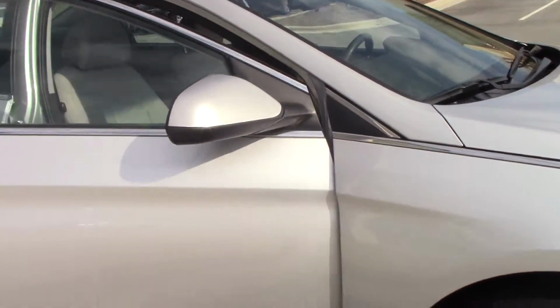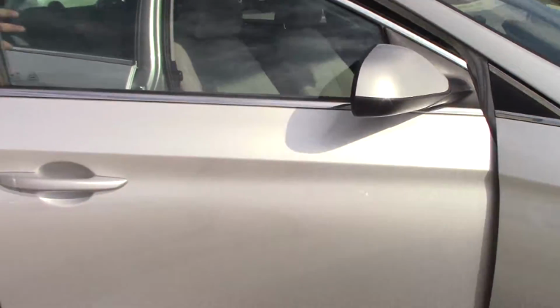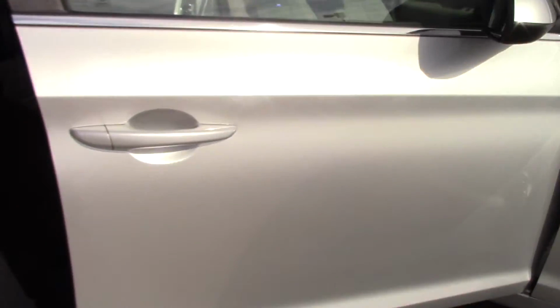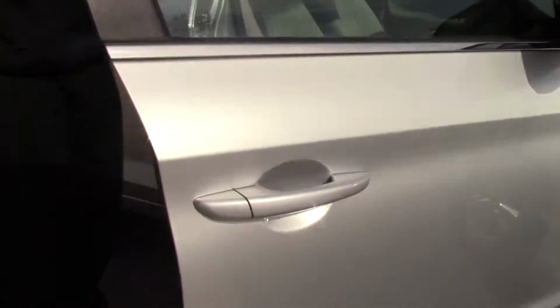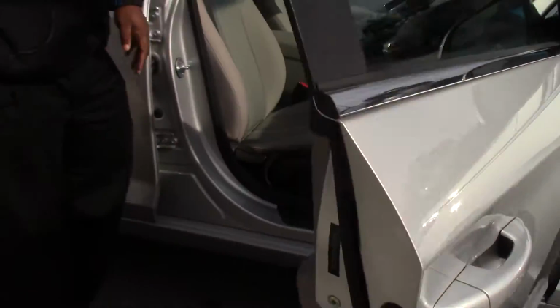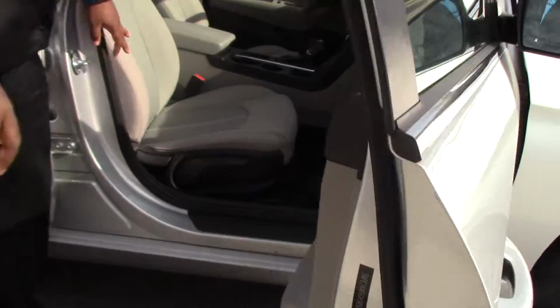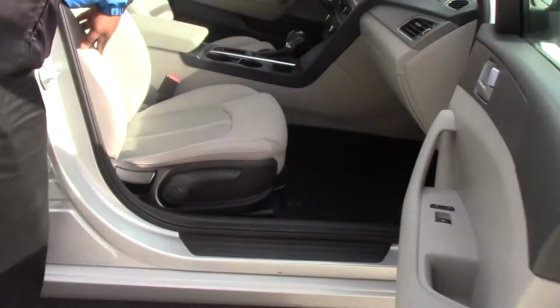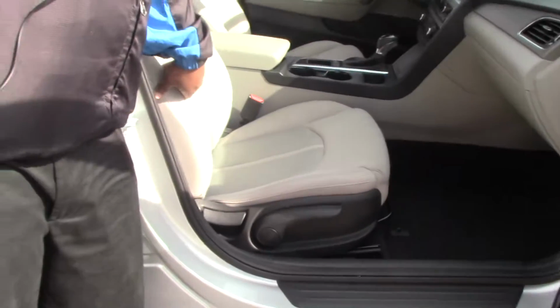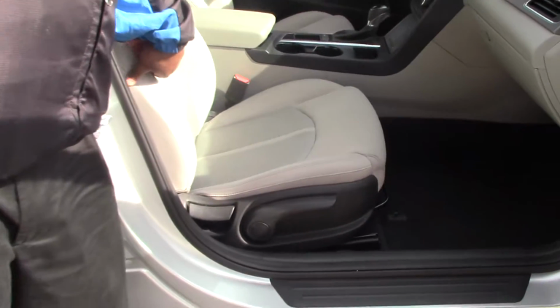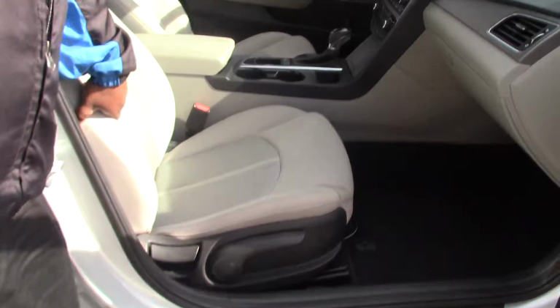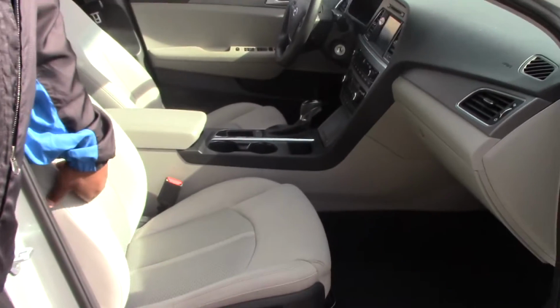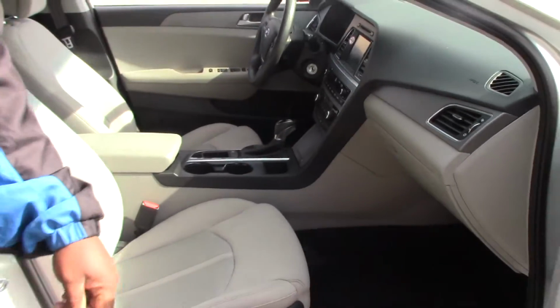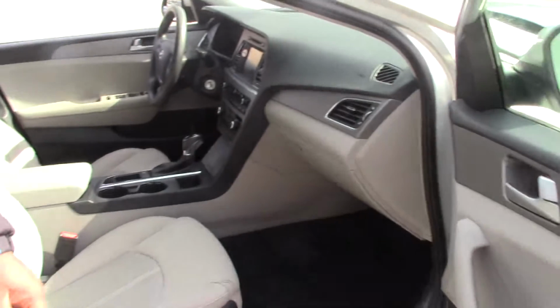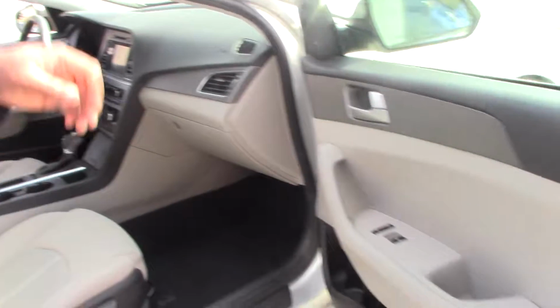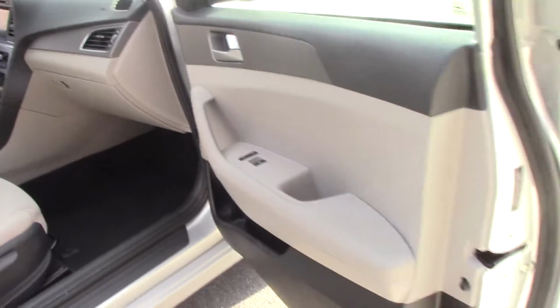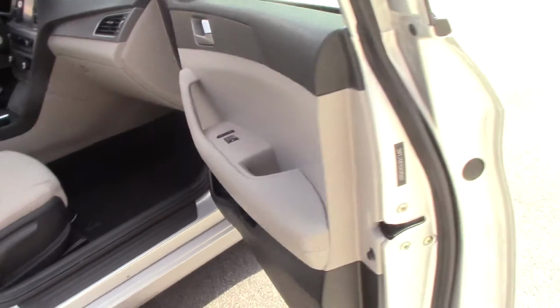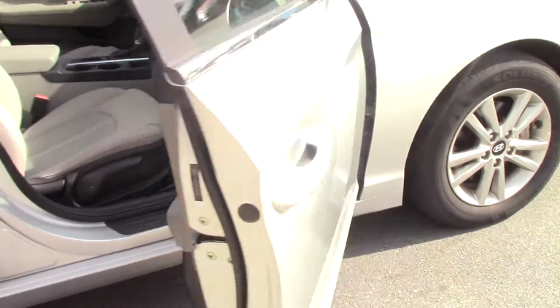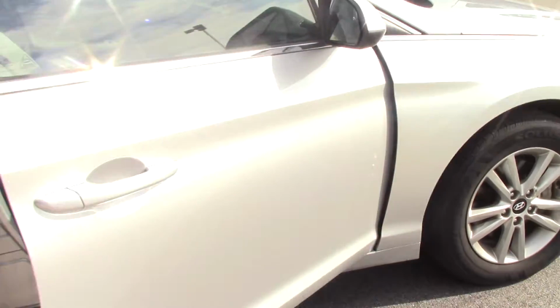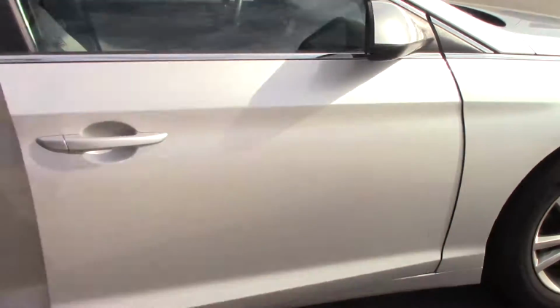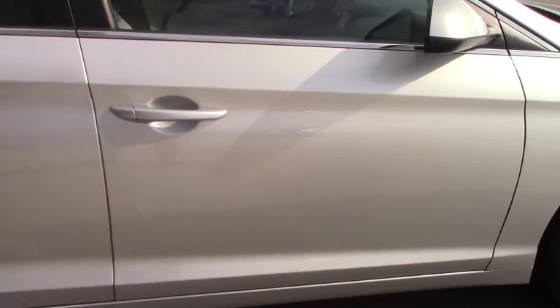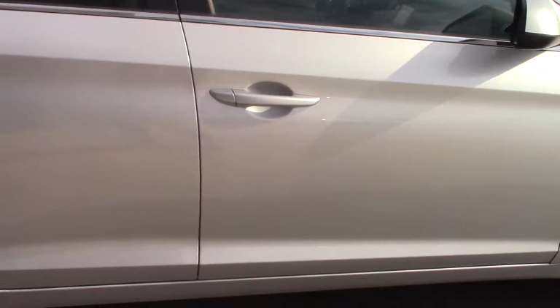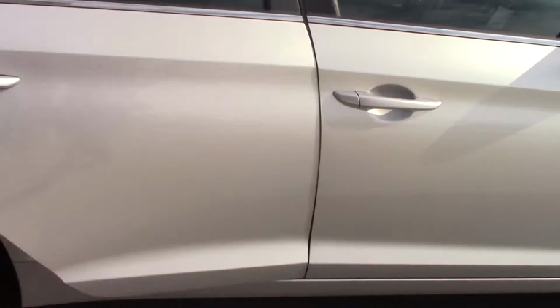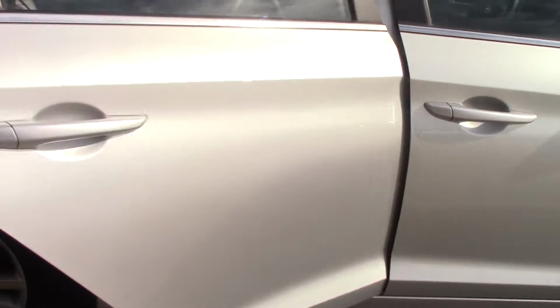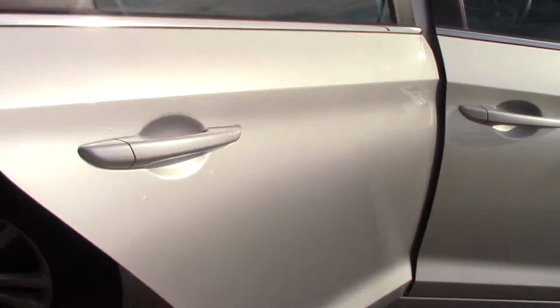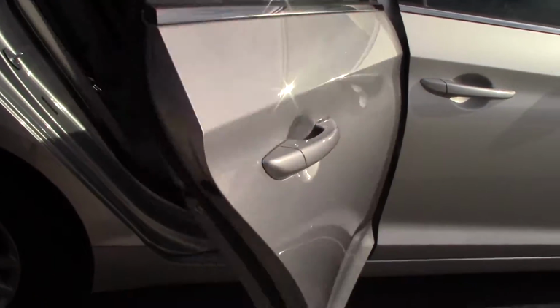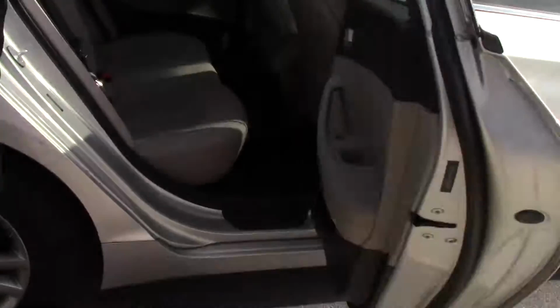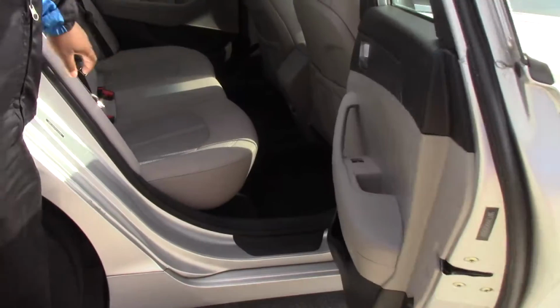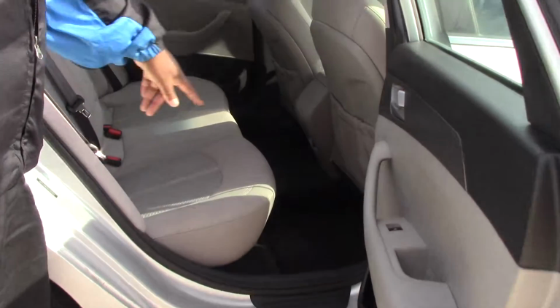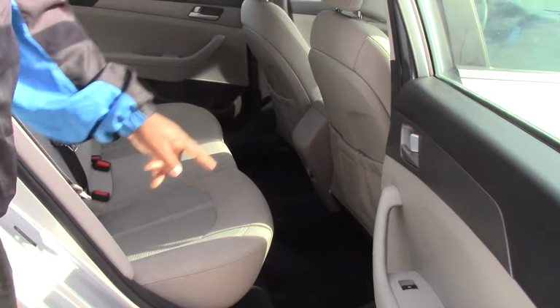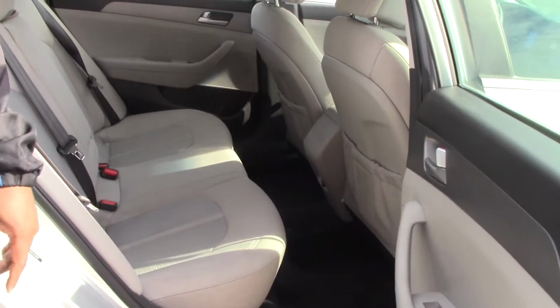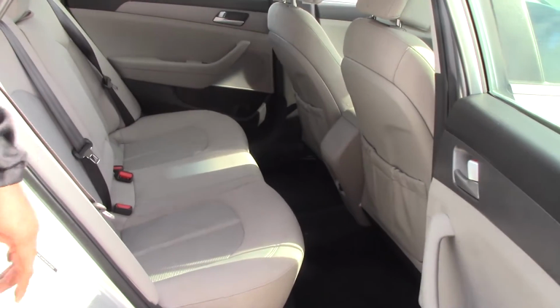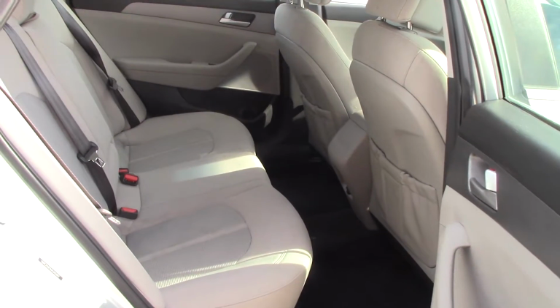You do have the tan cloth seats in this car. The back seat is also cloth. As you can see, you do have a lot of leg room in the back.